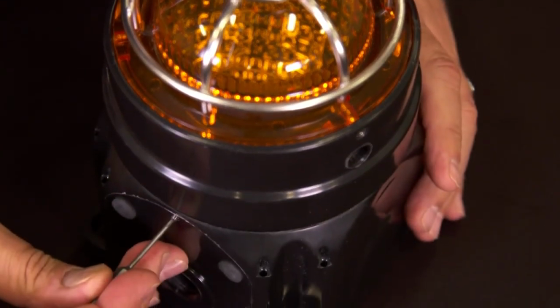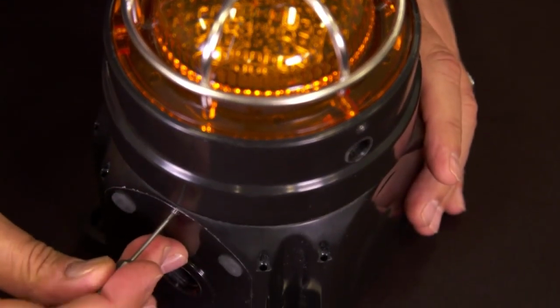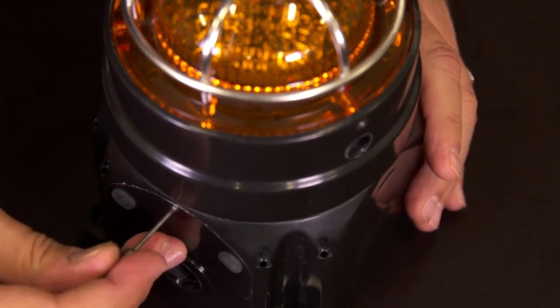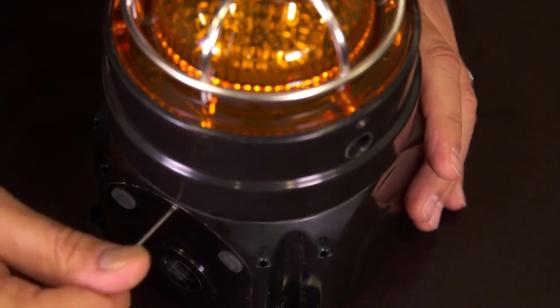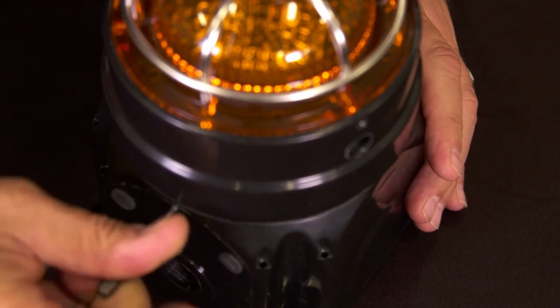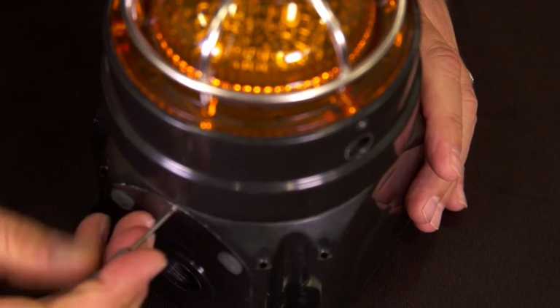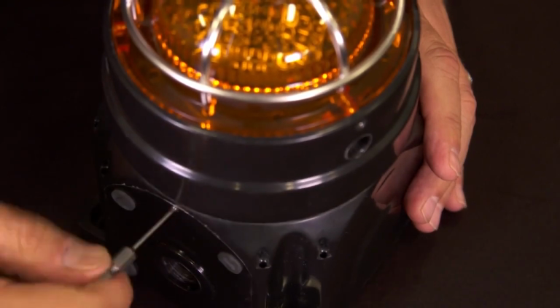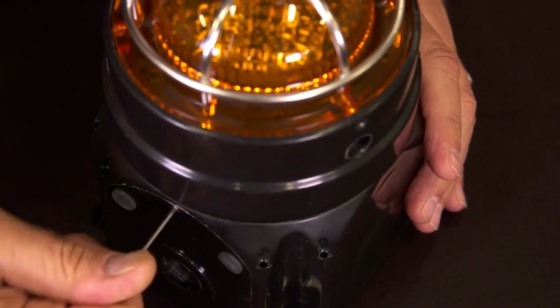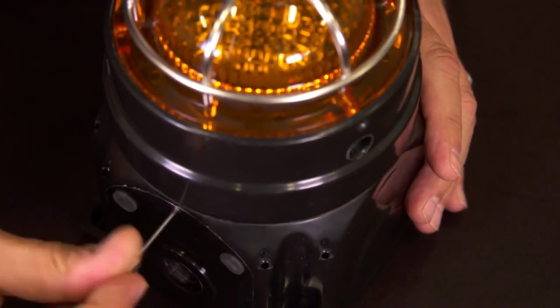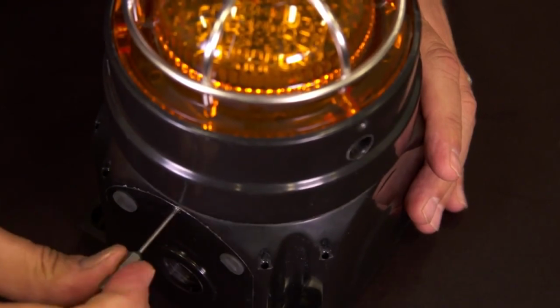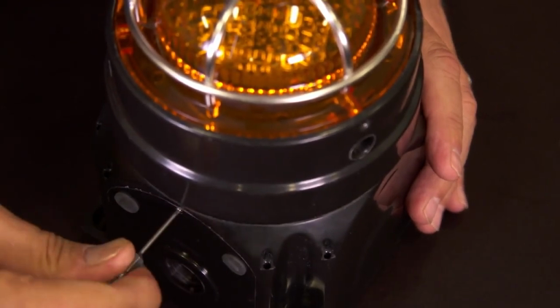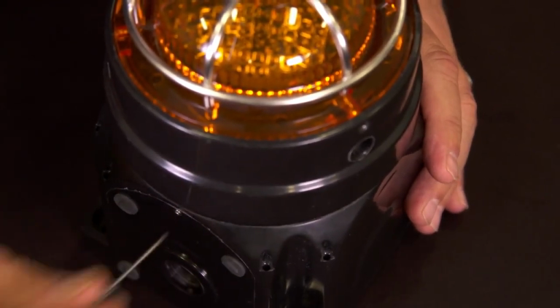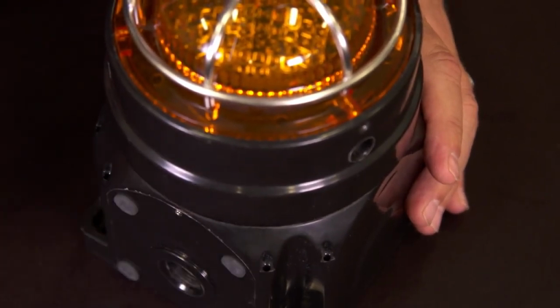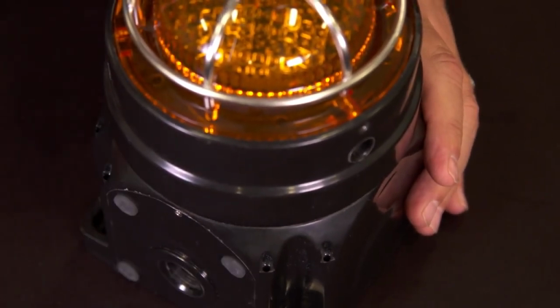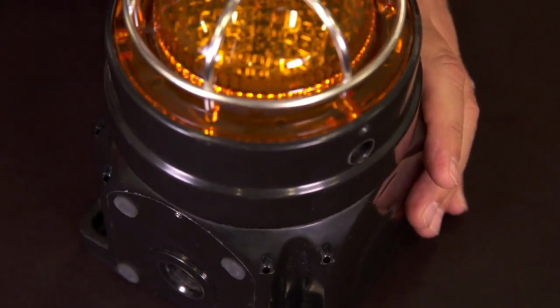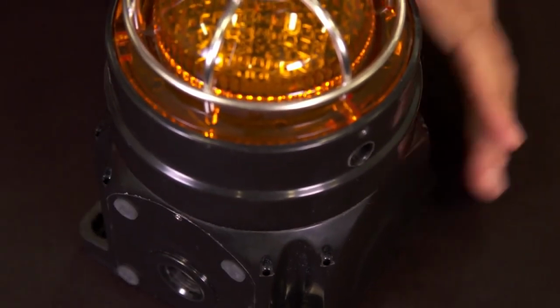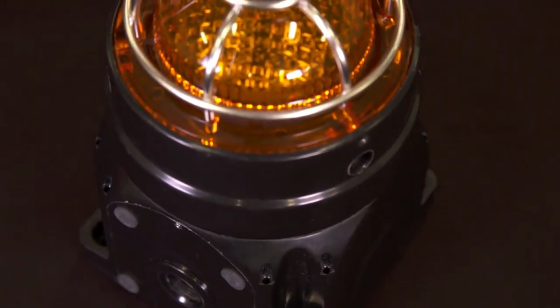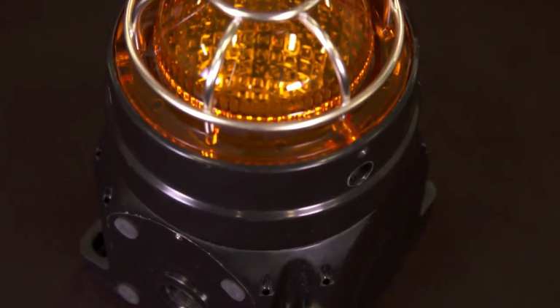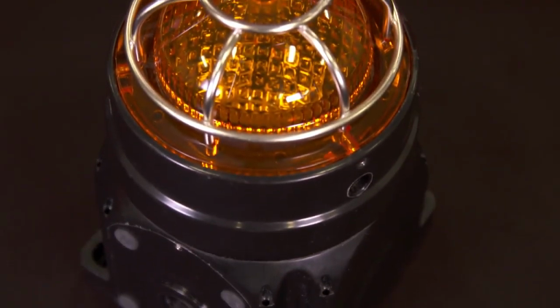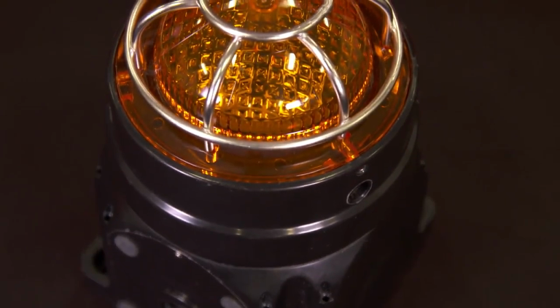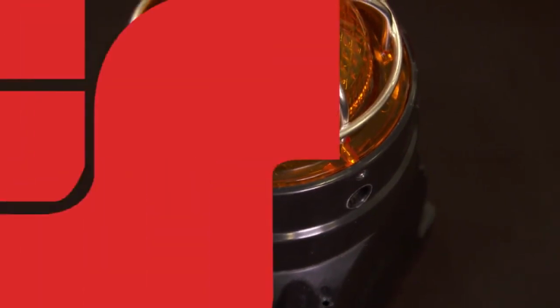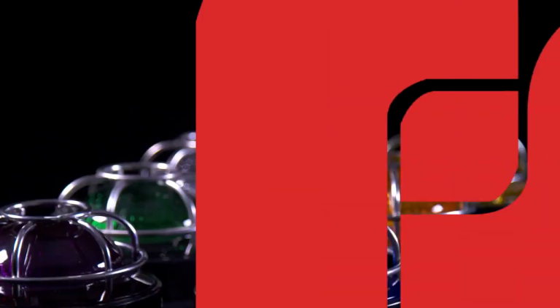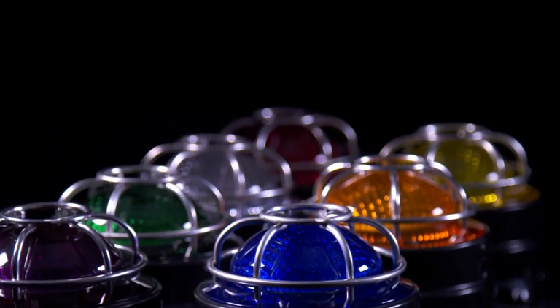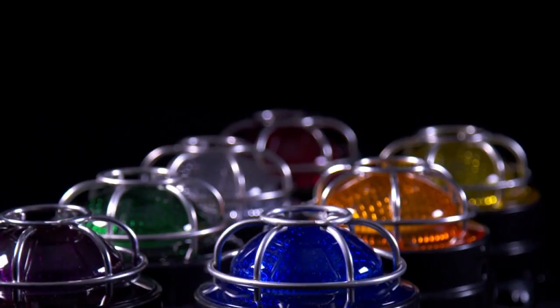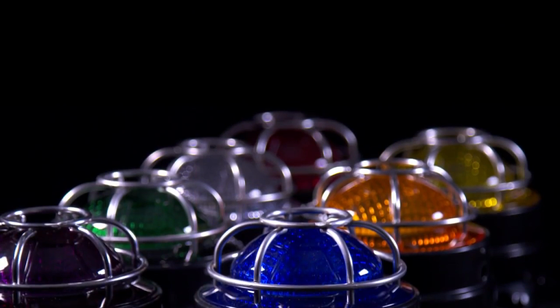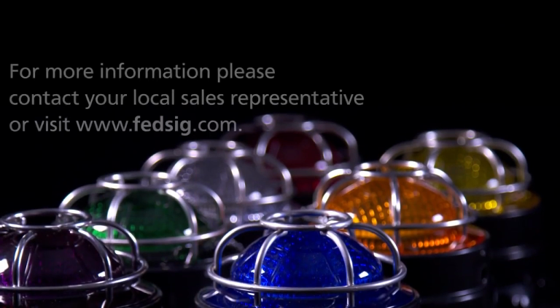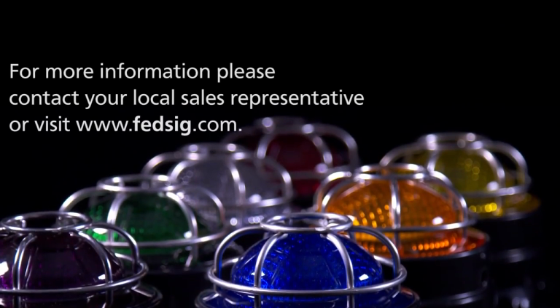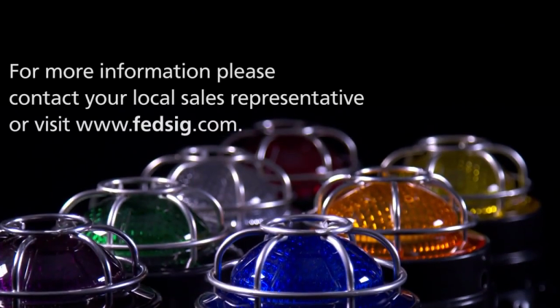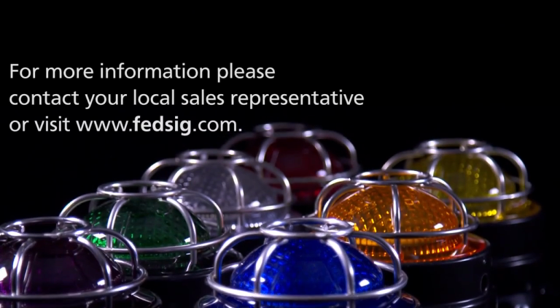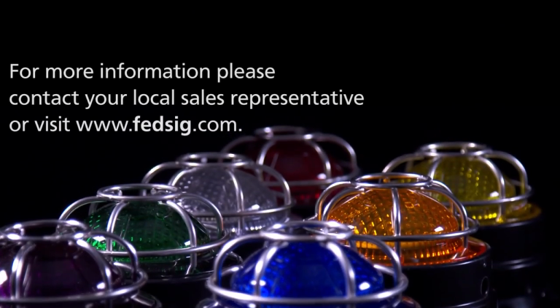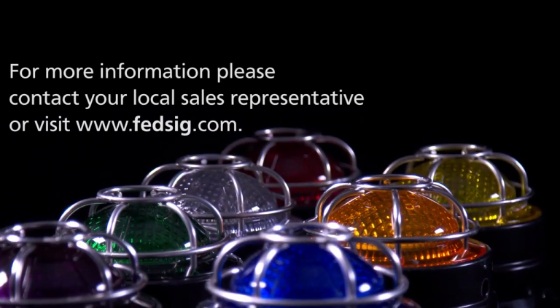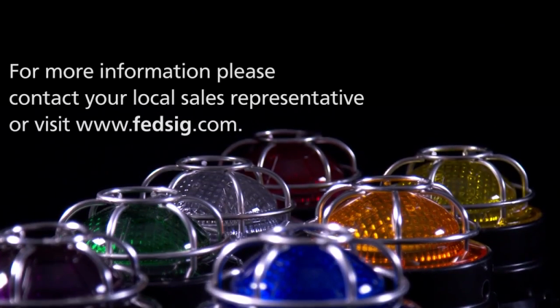Secure the set screw, and then make sure you power the unit to test it to confirm you get the flash pattern that you want. This is just another example of the flexibility of the Federal Signal Global Series.